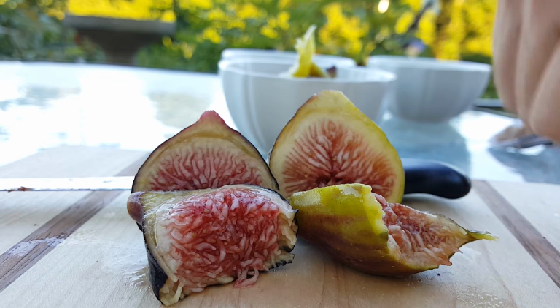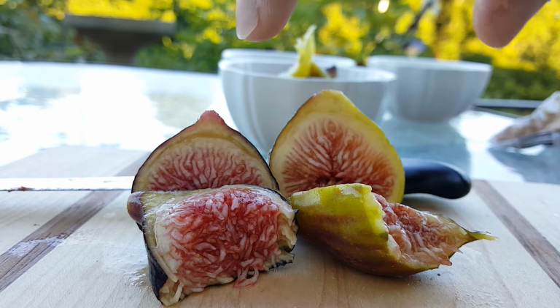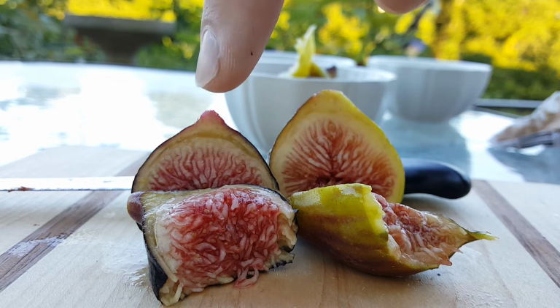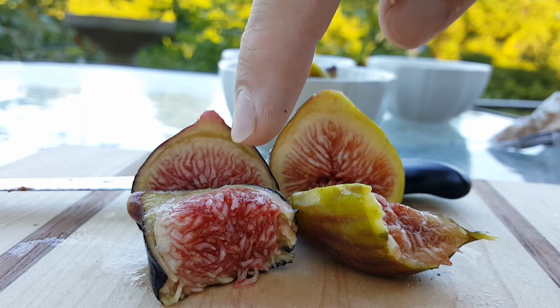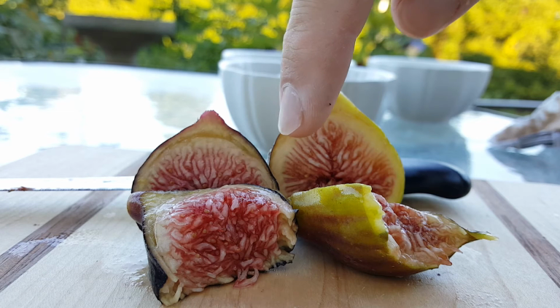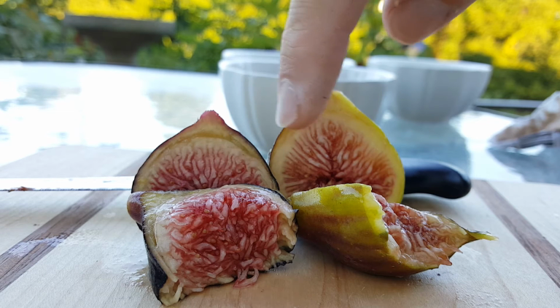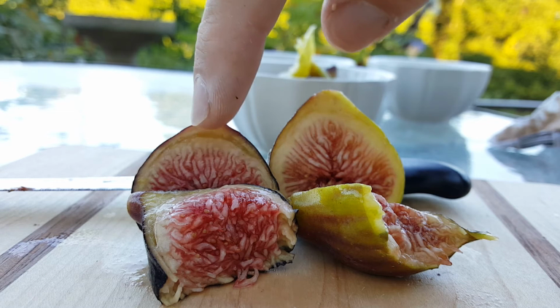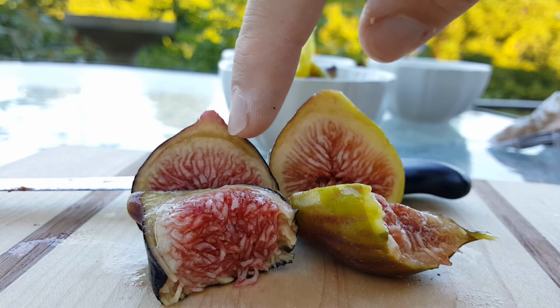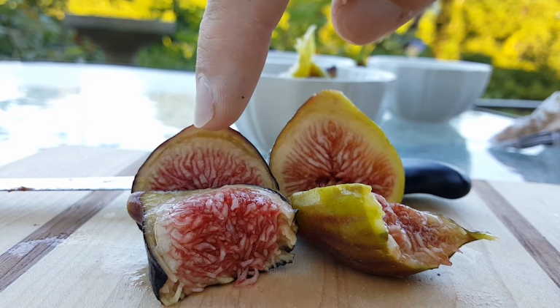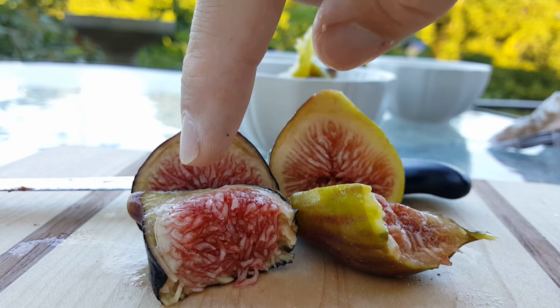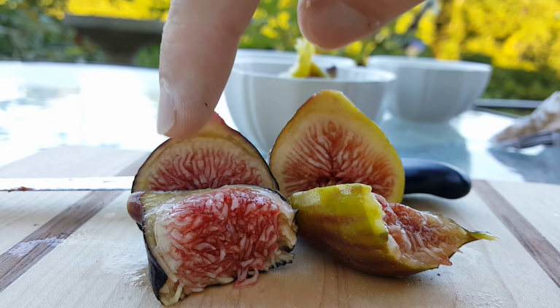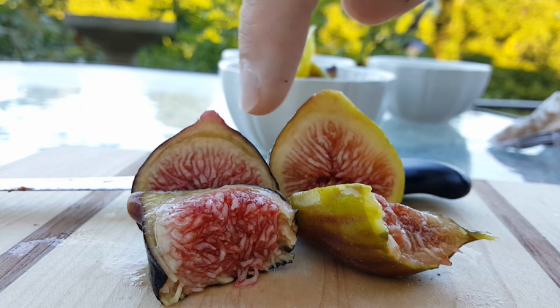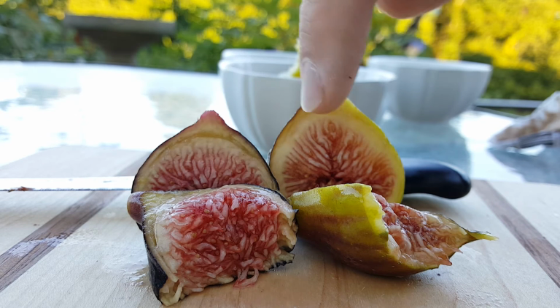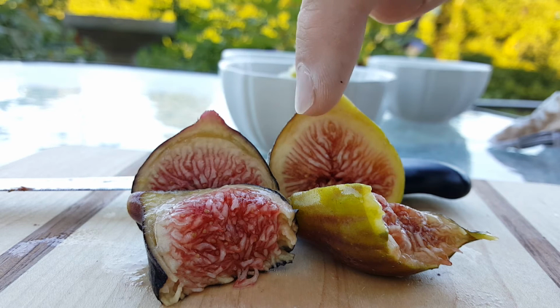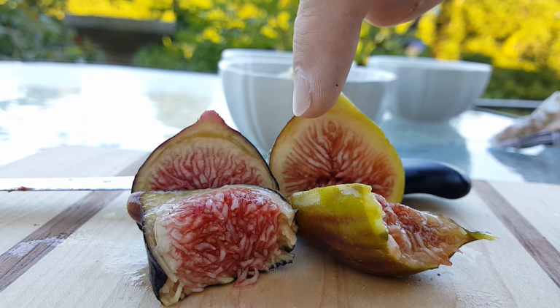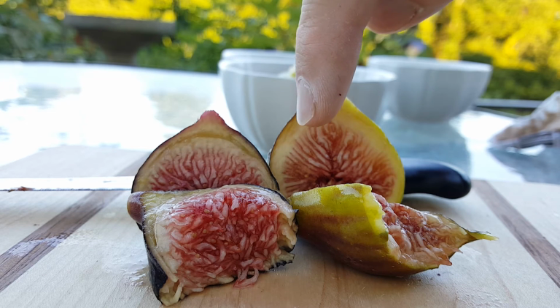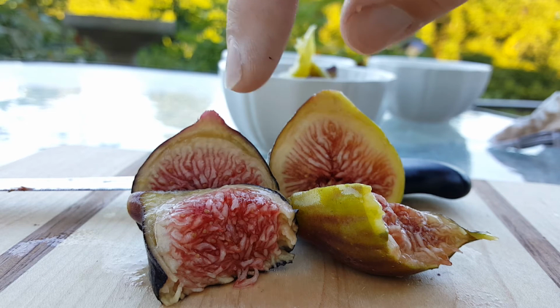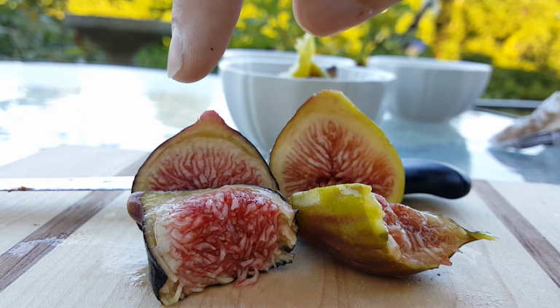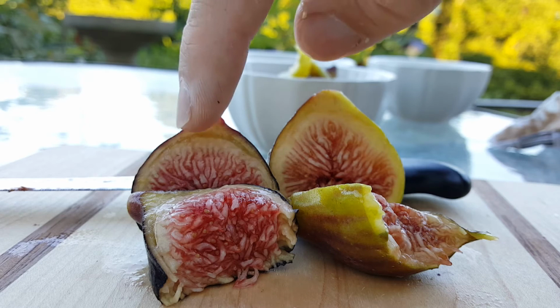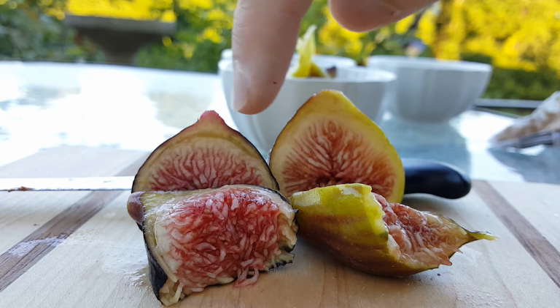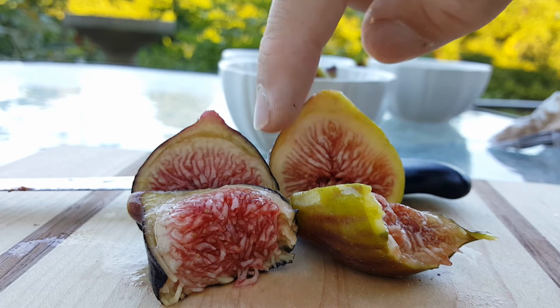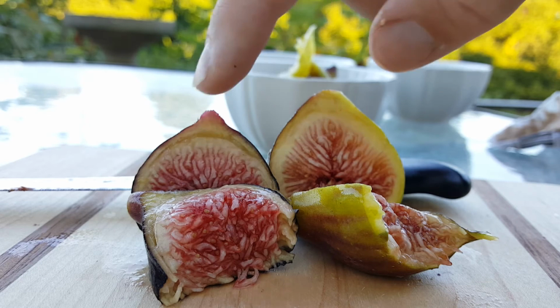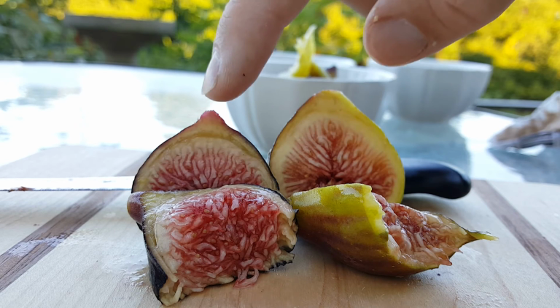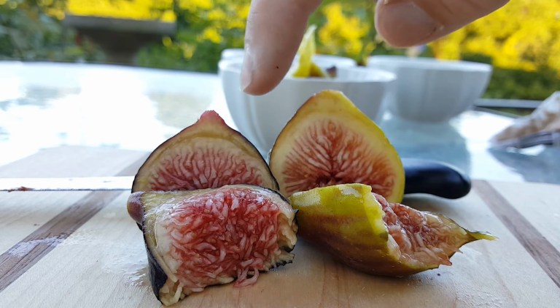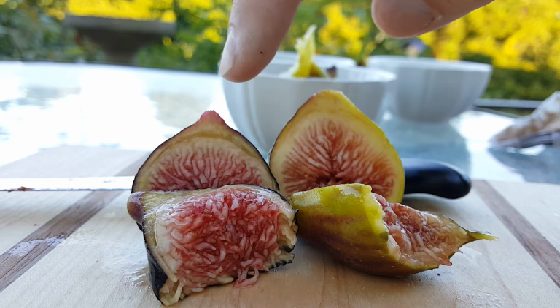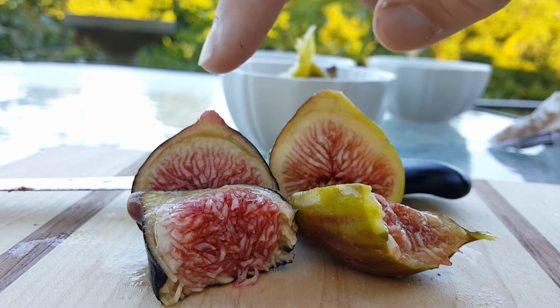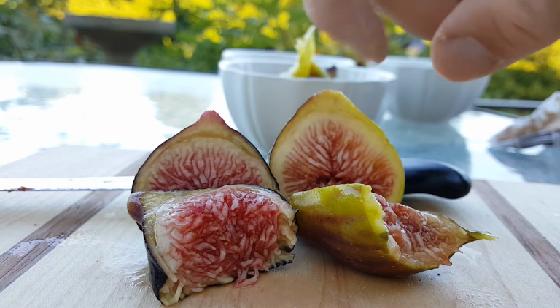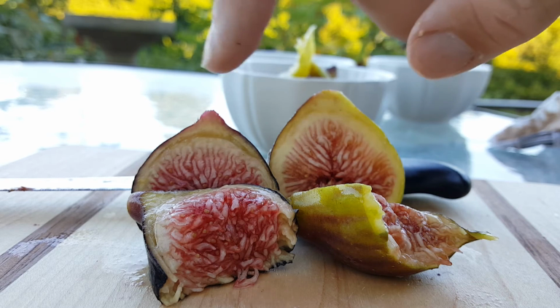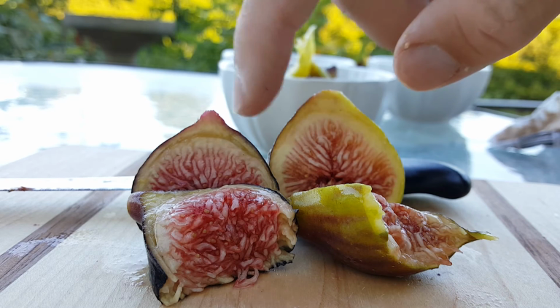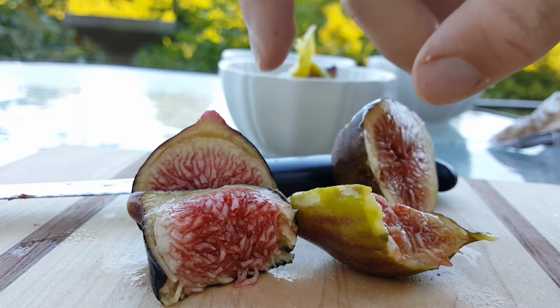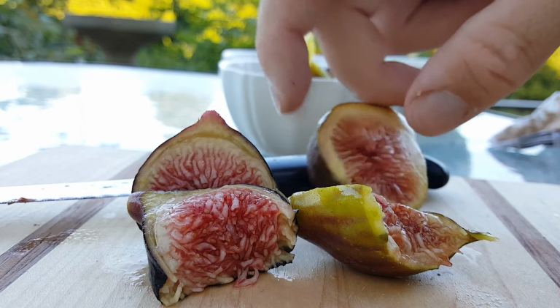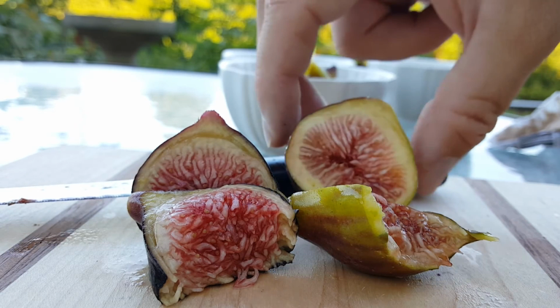This is what you want for breakfast right here — a Black Madera and an I-258. Extremely good figs, both of them. Heads and tails above every other variety I have pretty much.